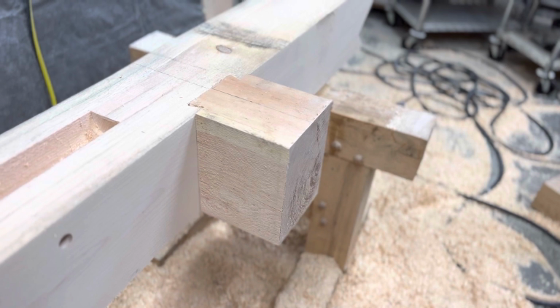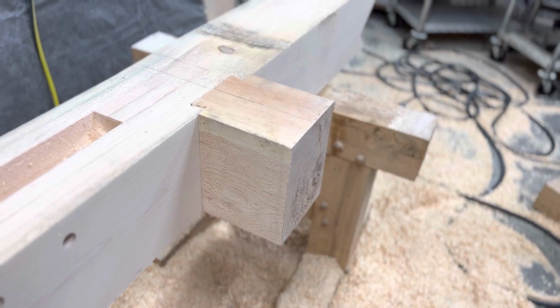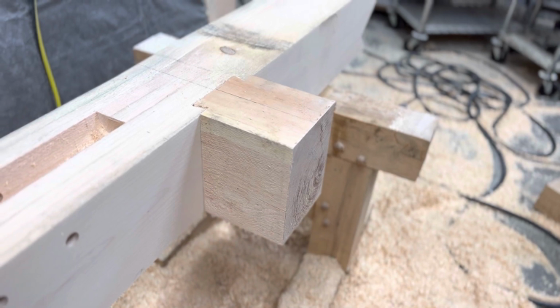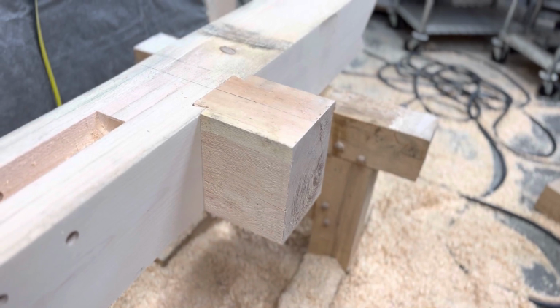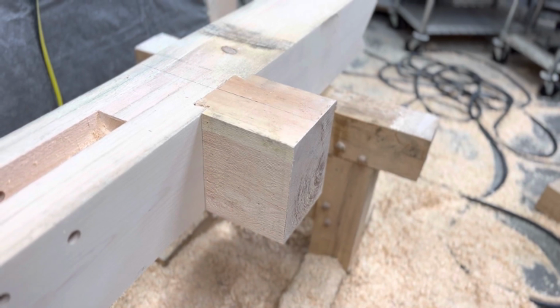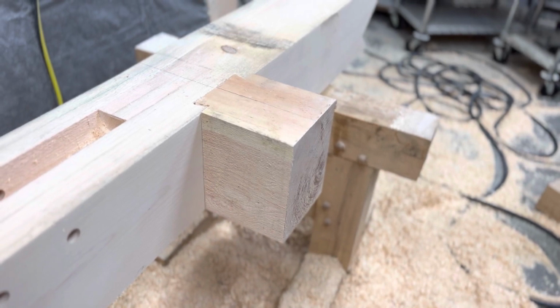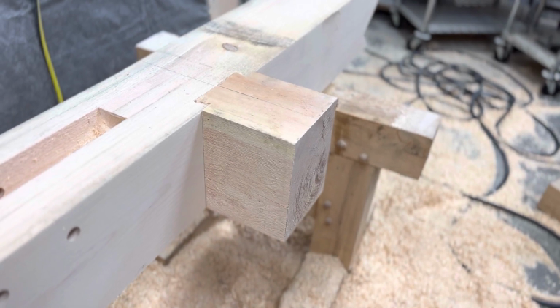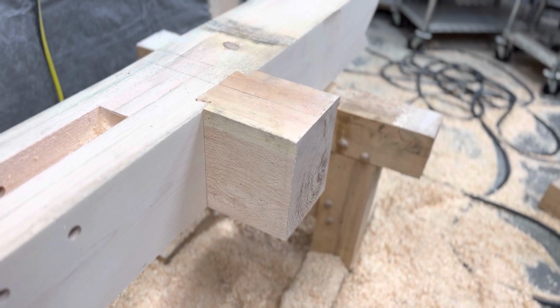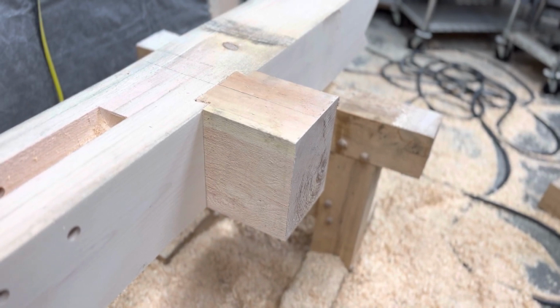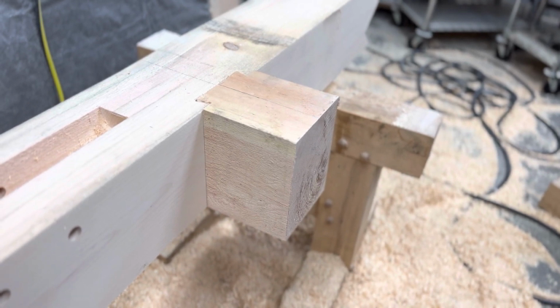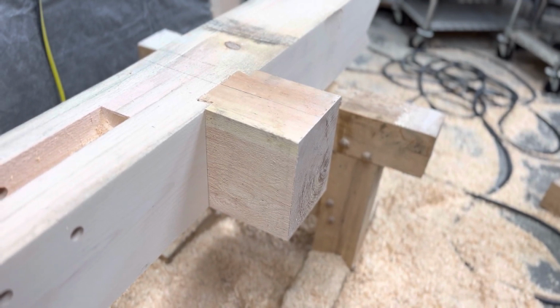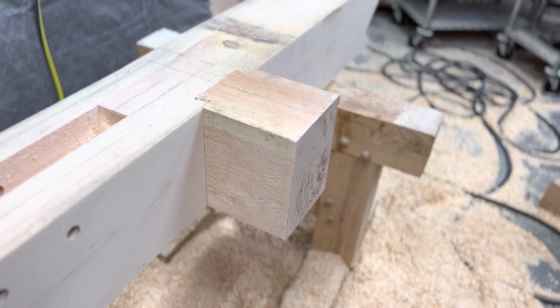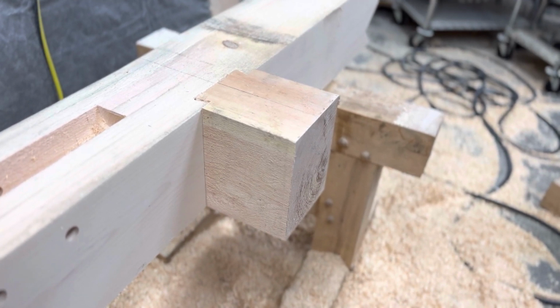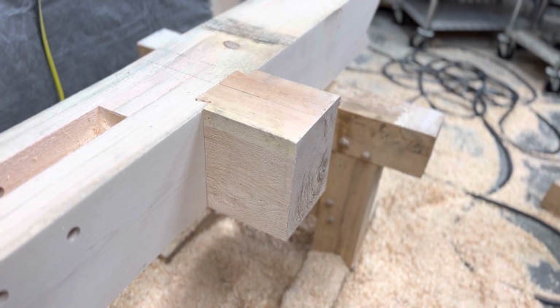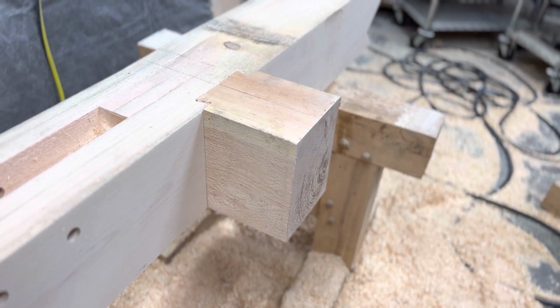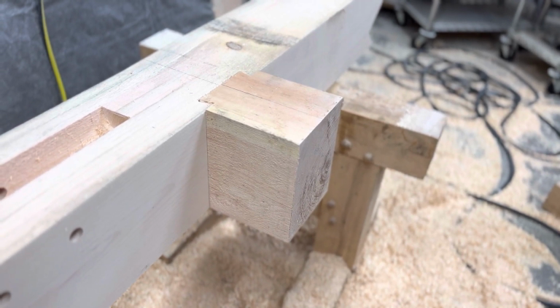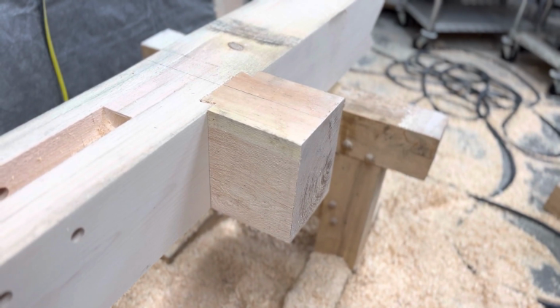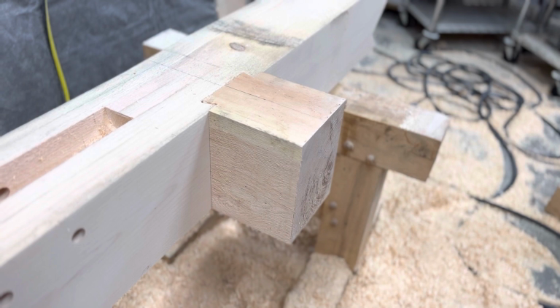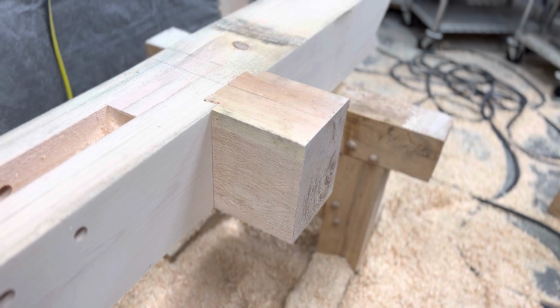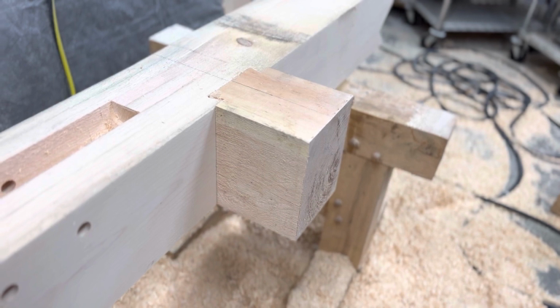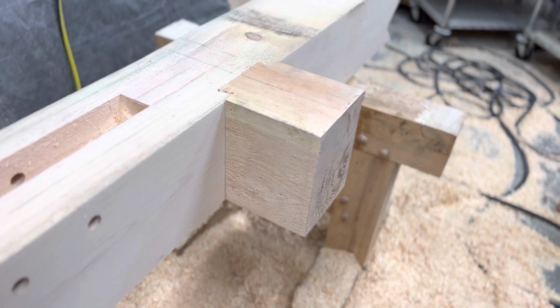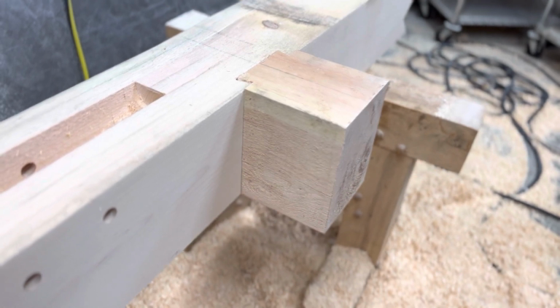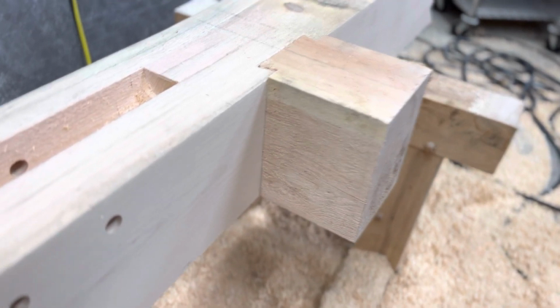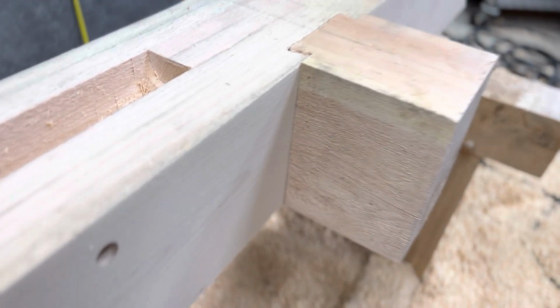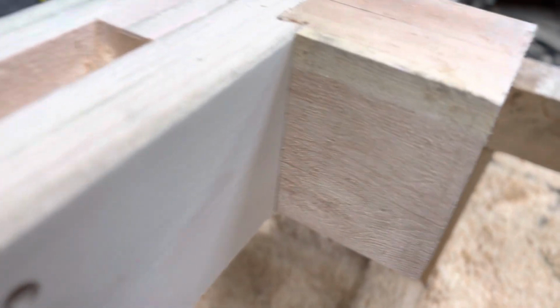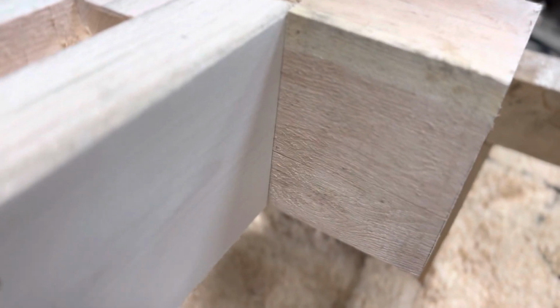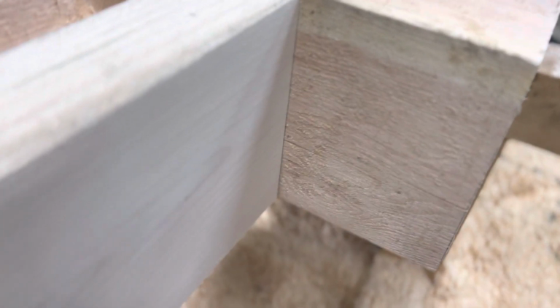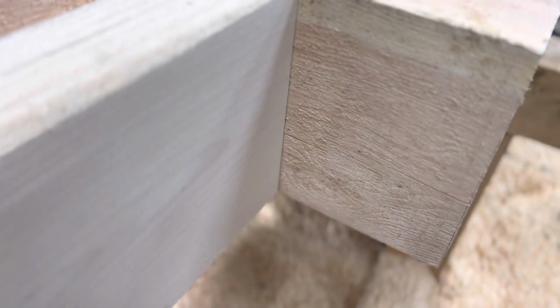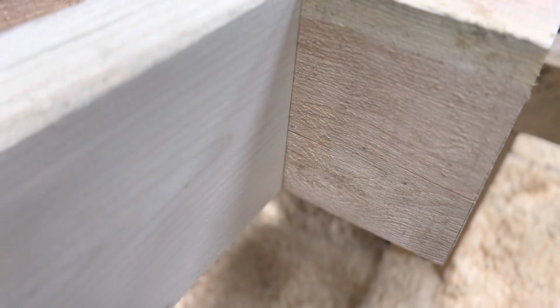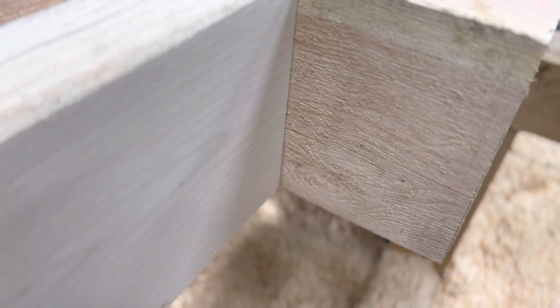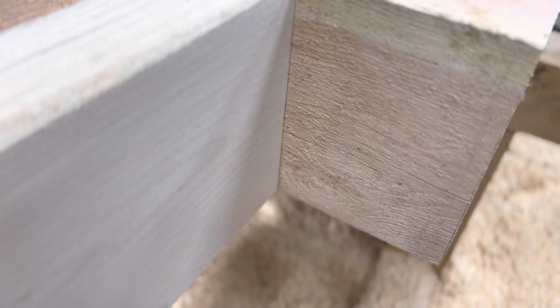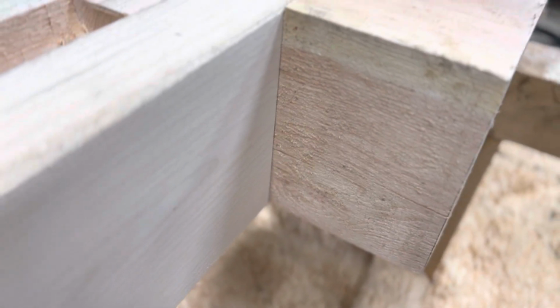As shrinkage happens, you're going to see that this tightens up and it's going to be an even better fit than what you see right here.